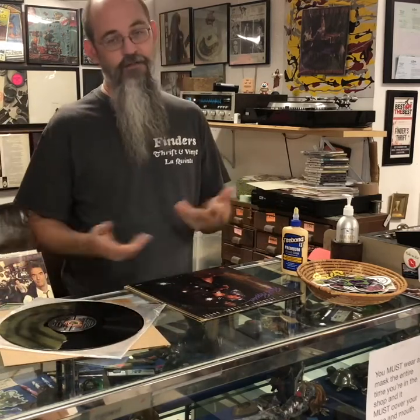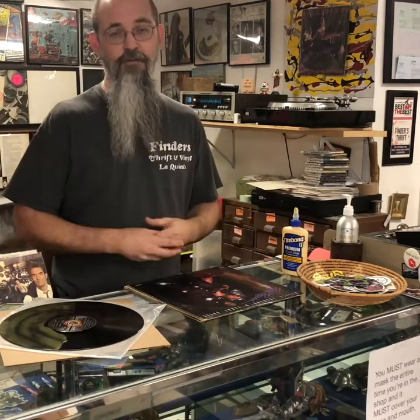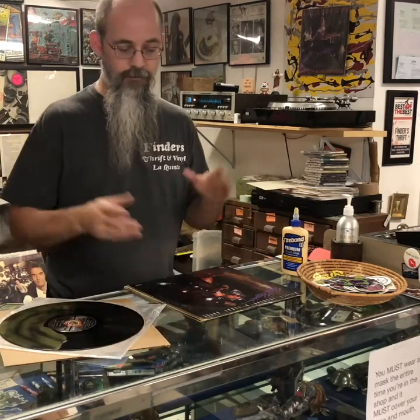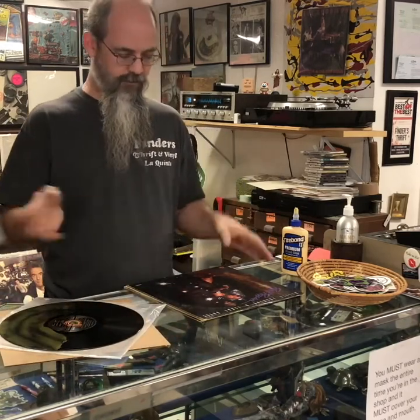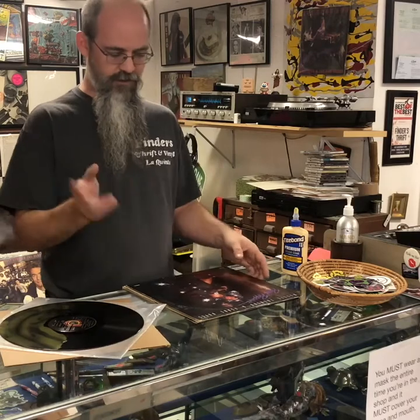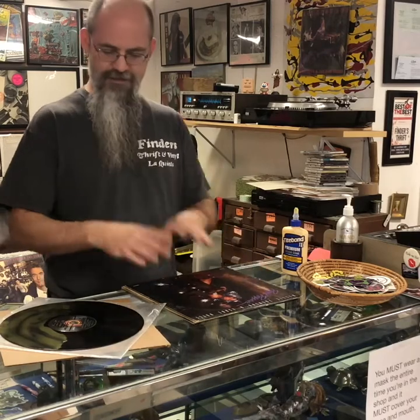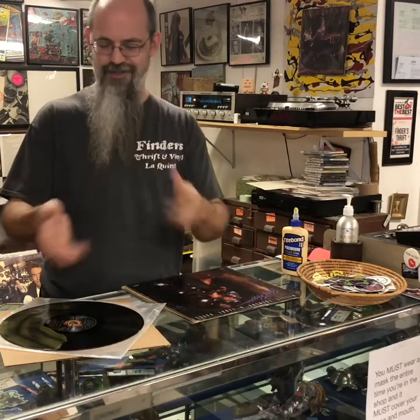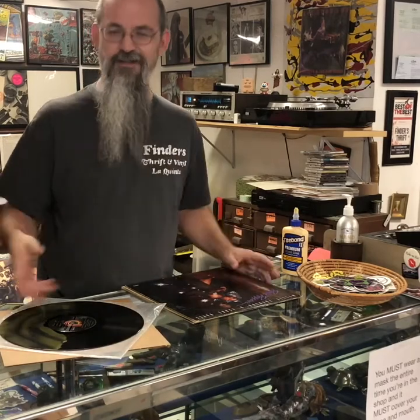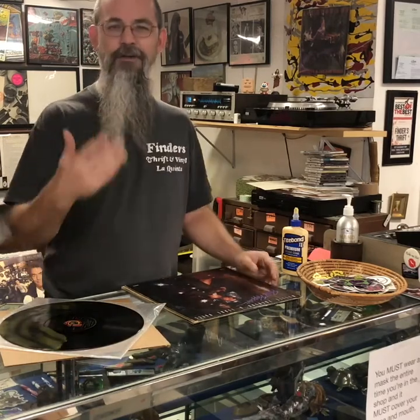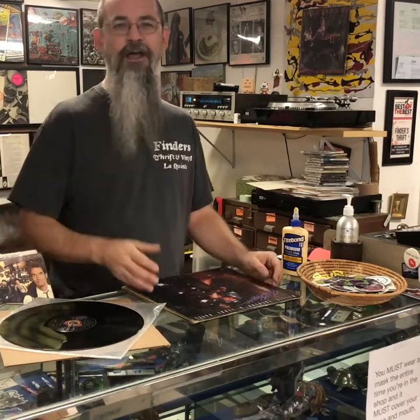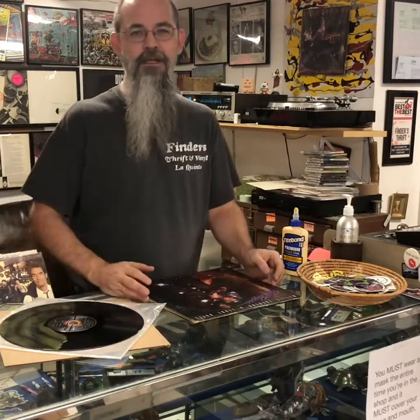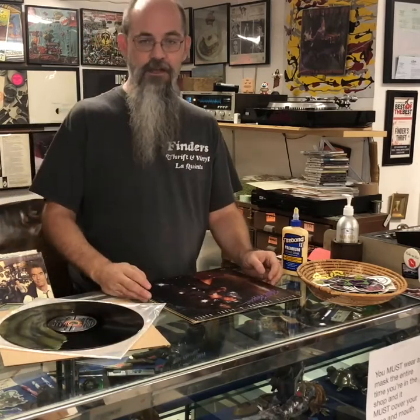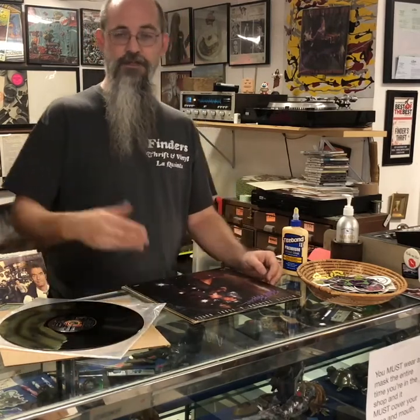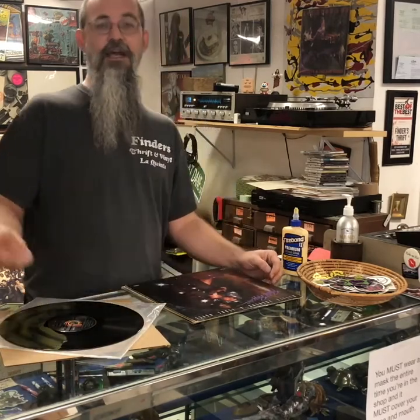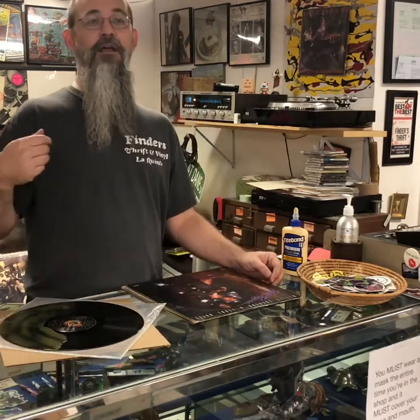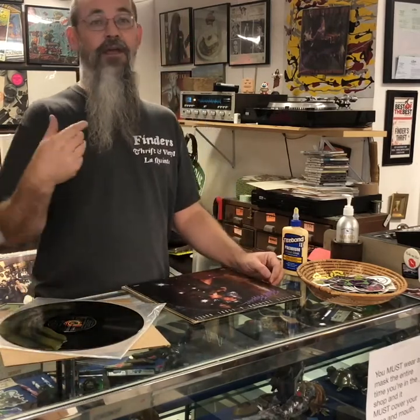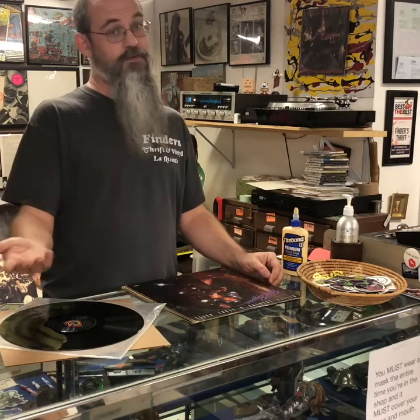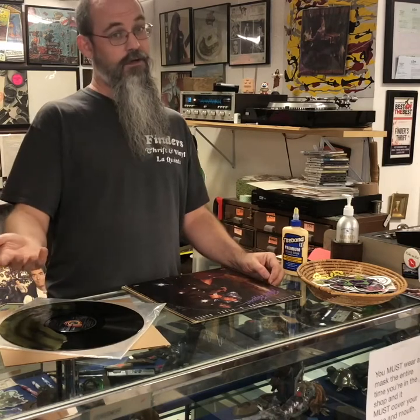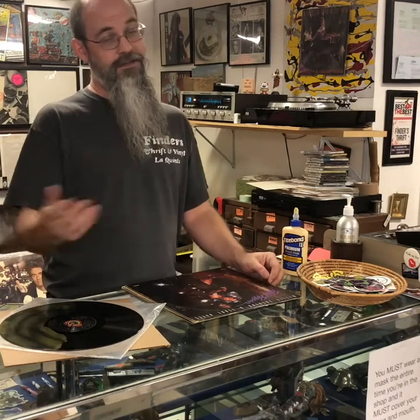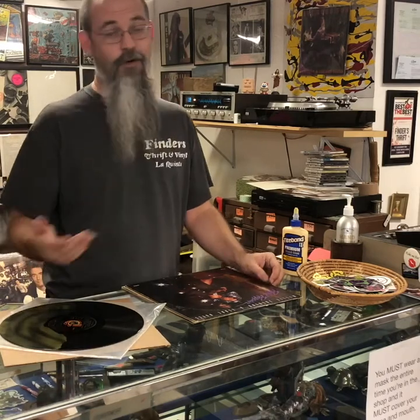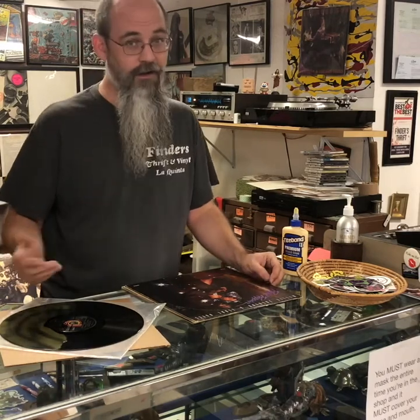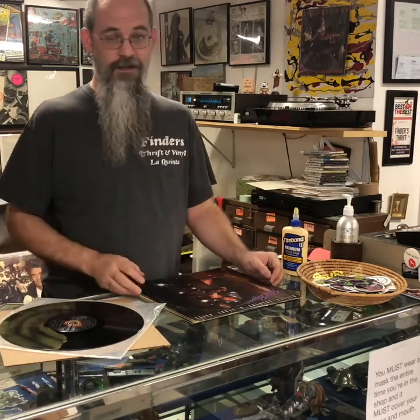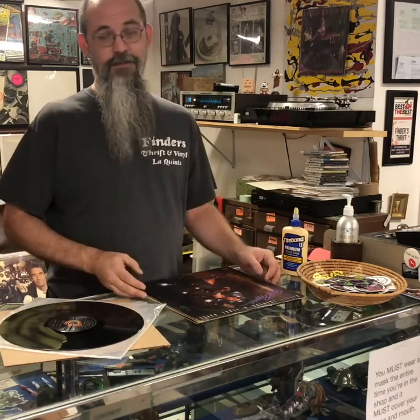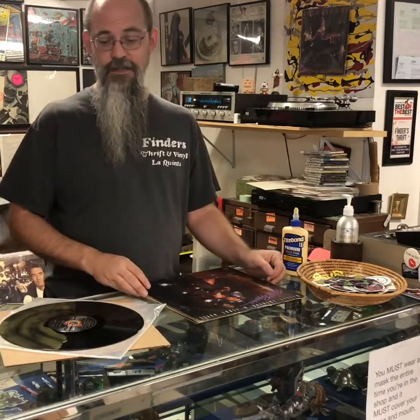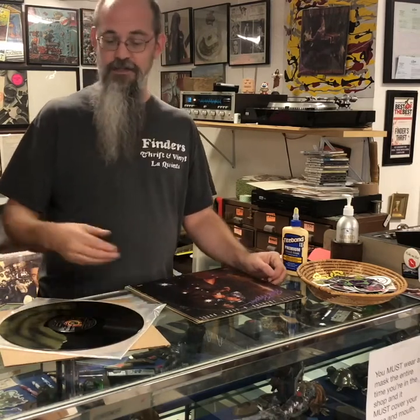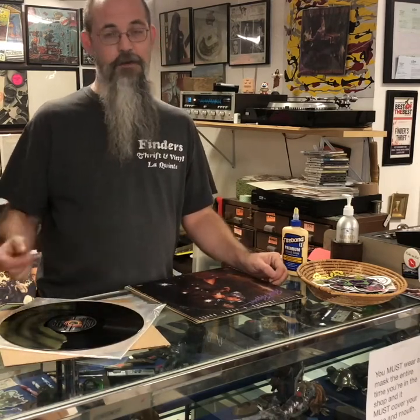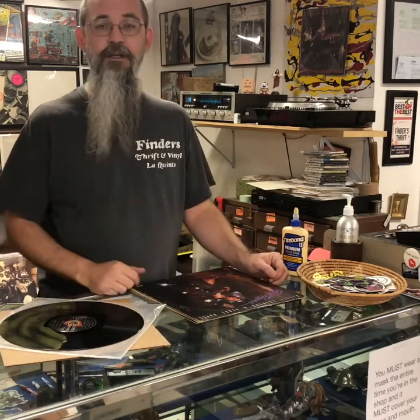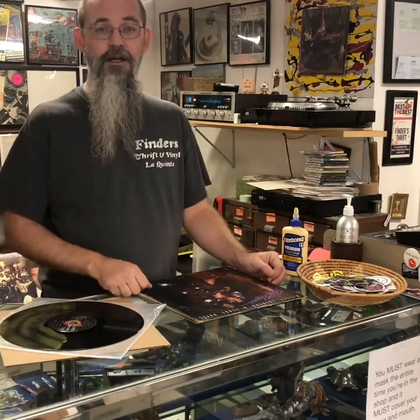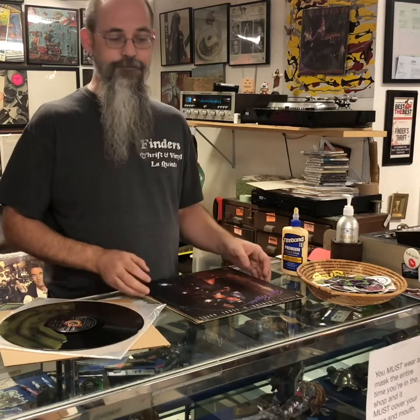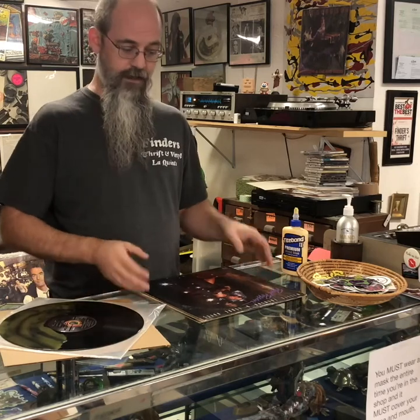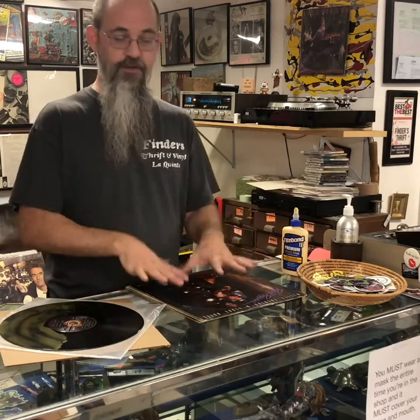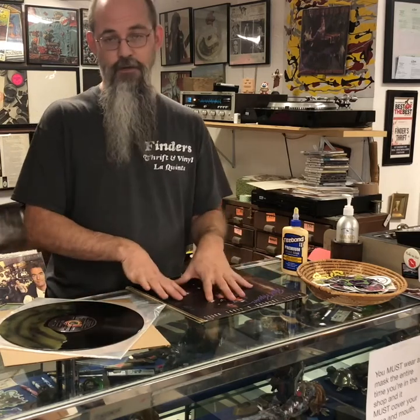All of the dirt and grime that's in the grooves comes out, and it does work — but it doesn't work well. It's time-consuming, and it usually doesn't come off clean. Here's why it works.